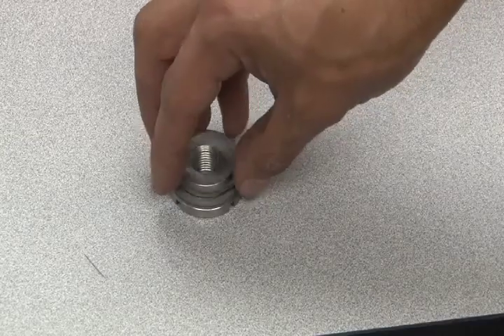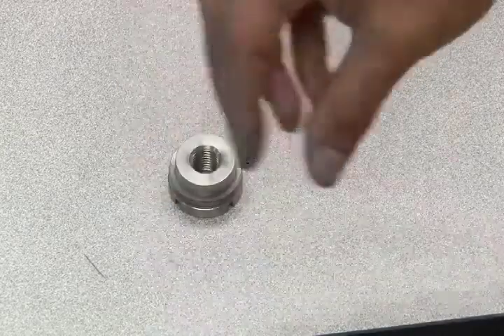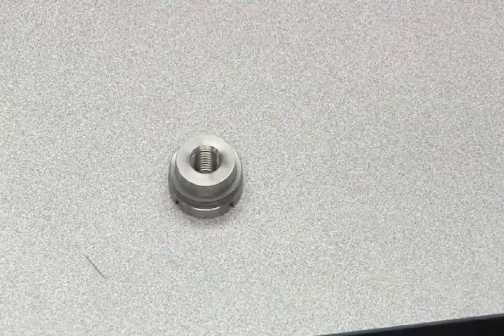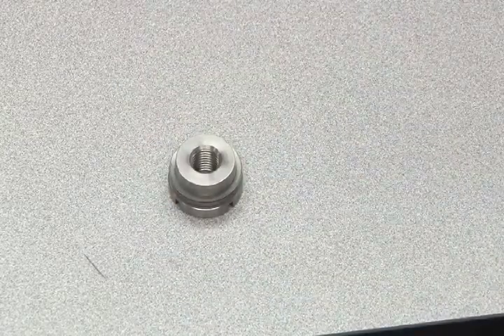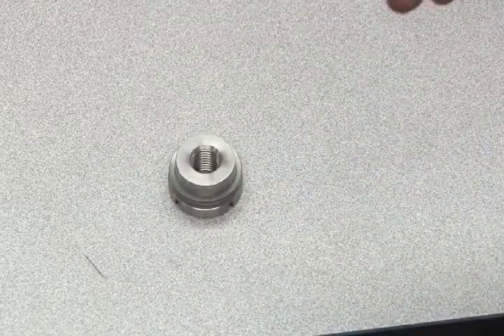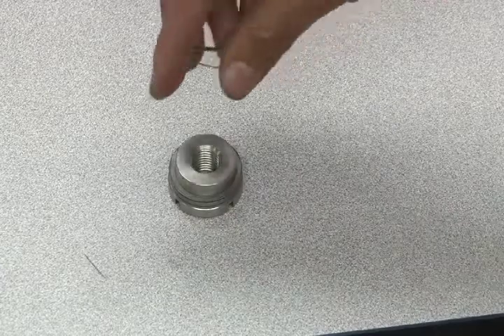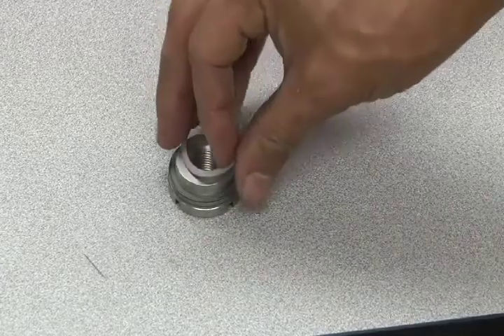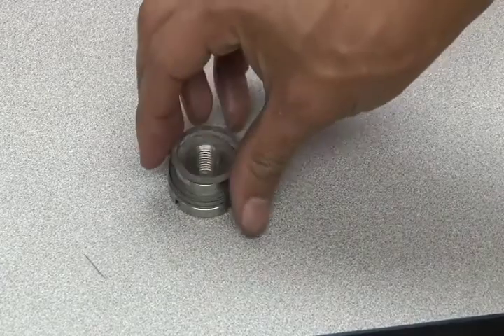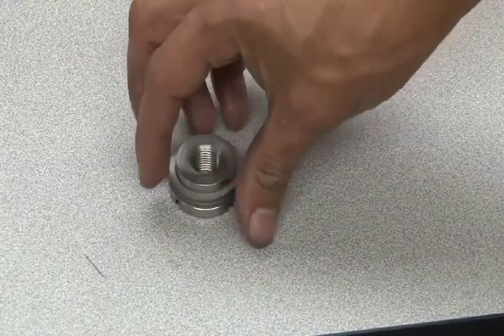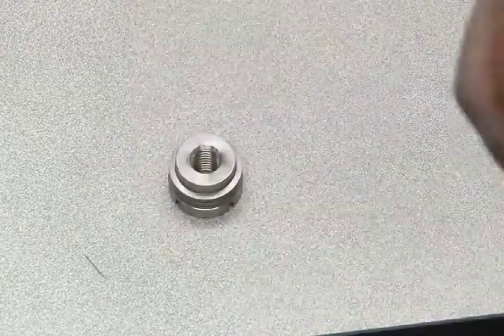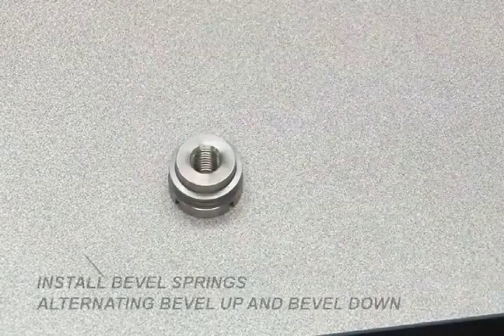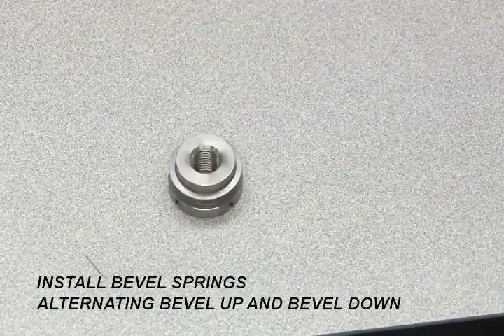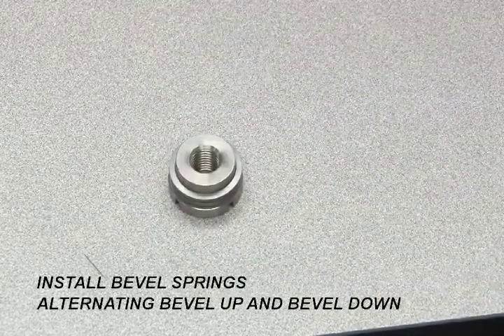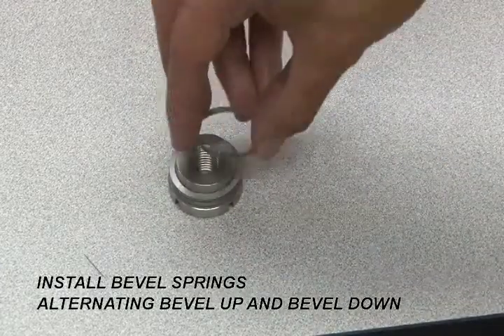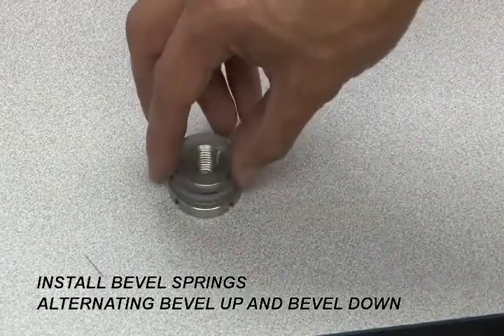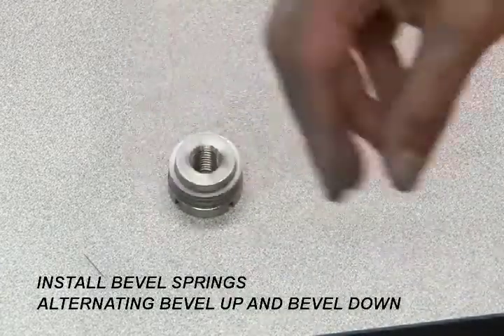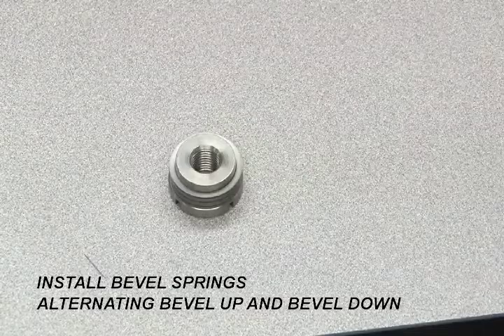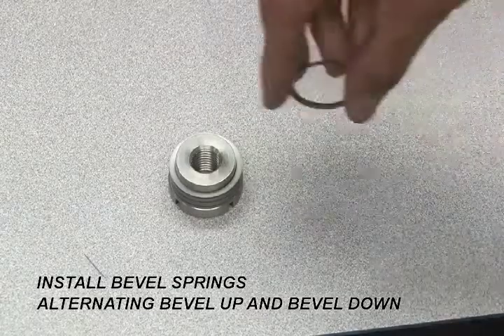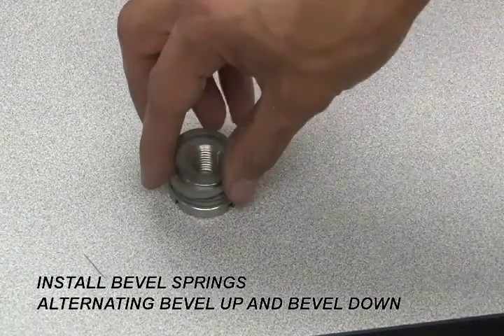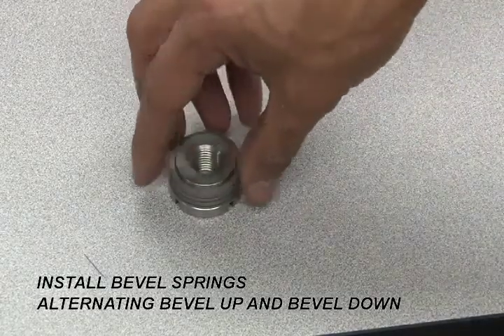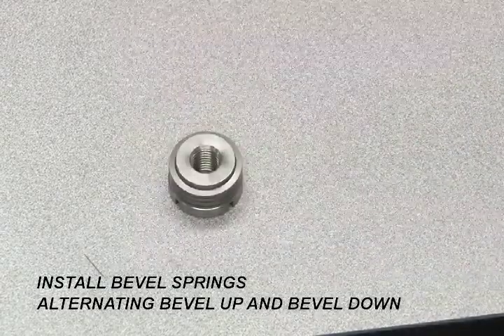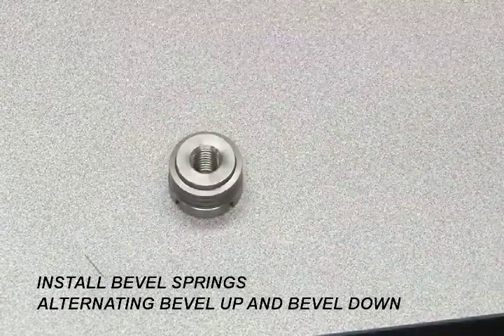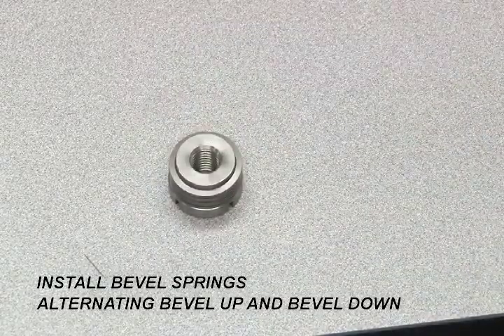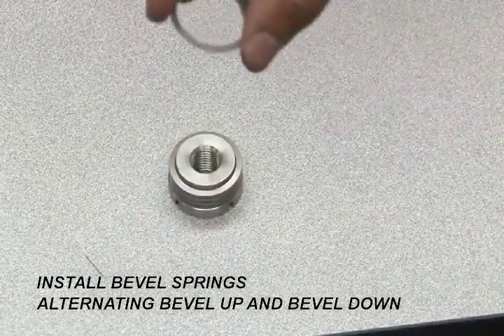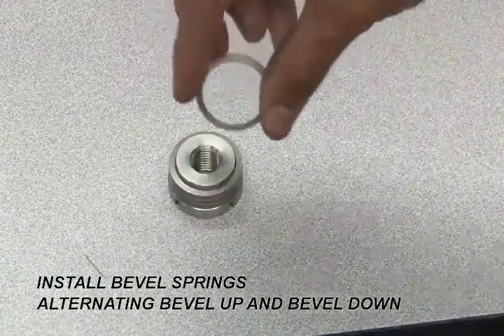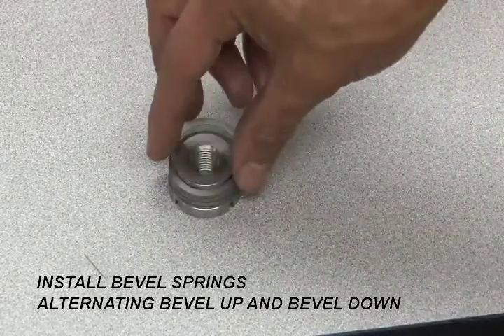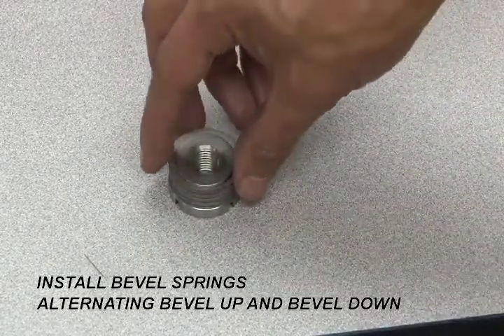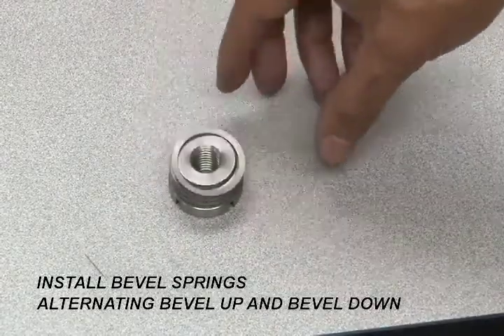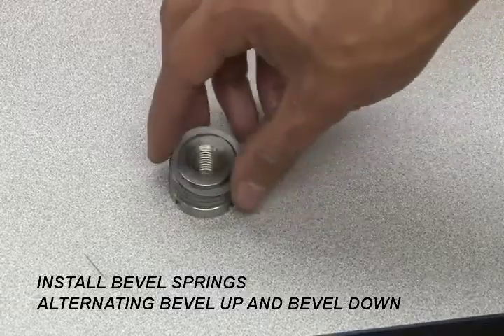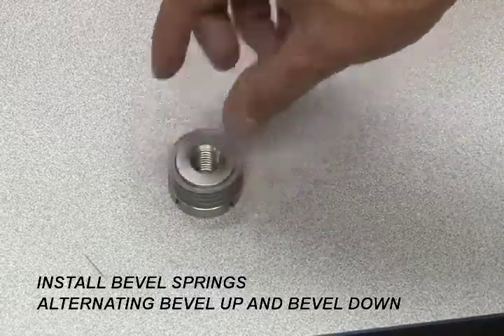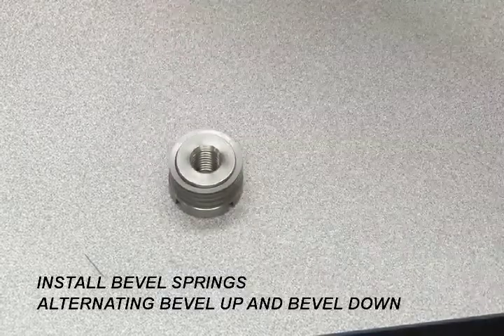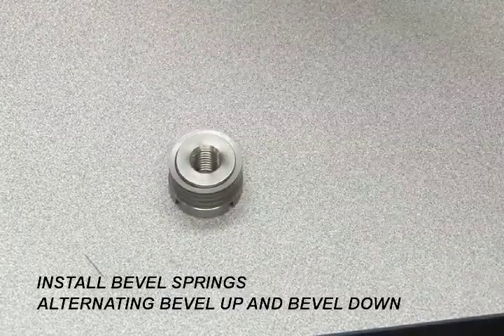Next, replace the eight bevel springs onto the end cap. These eight springs need to be installed alternating with bevel up and bevel down to provide proper spring action for a tight seal. Refer to your drawing for proper part numbers and order of the parts.